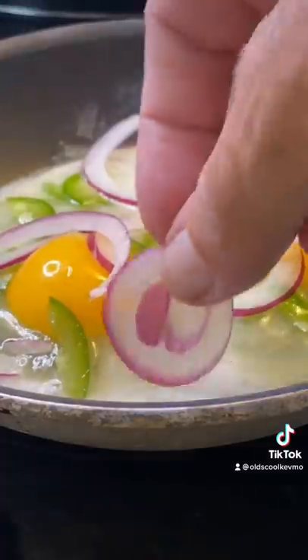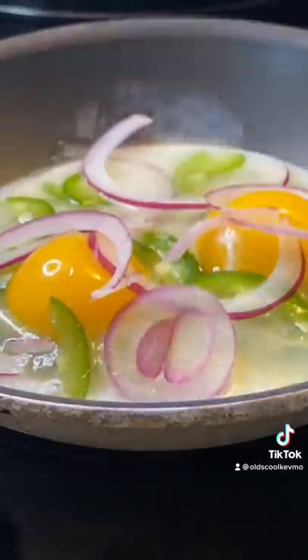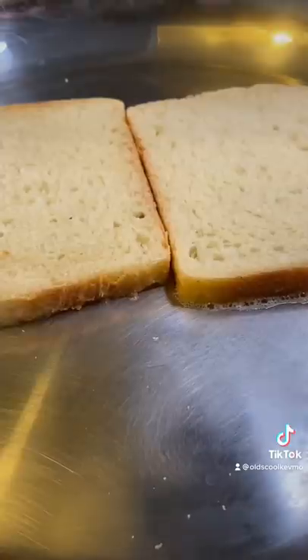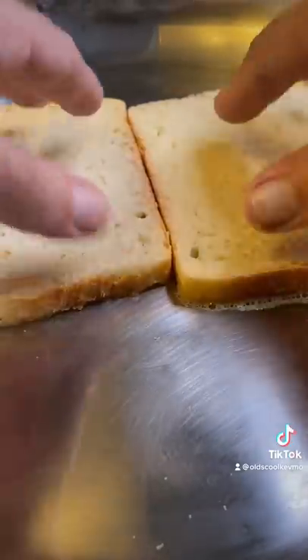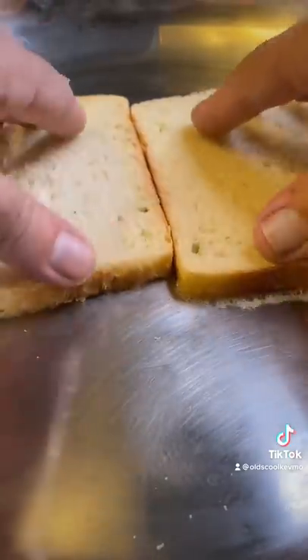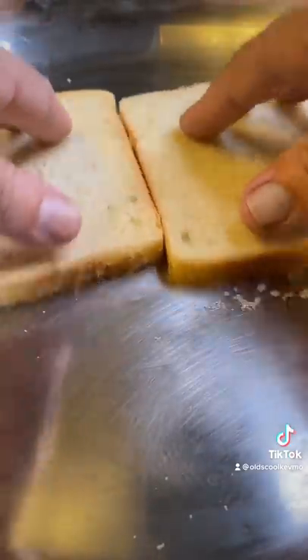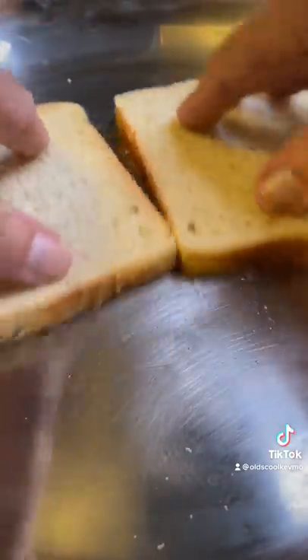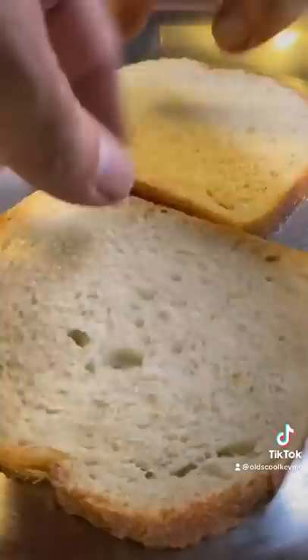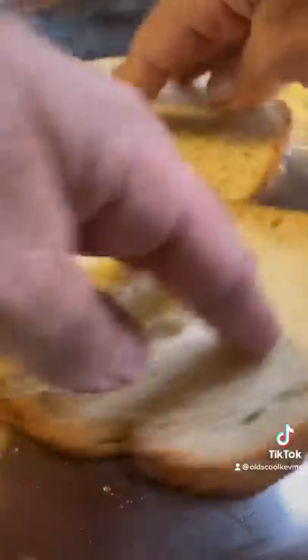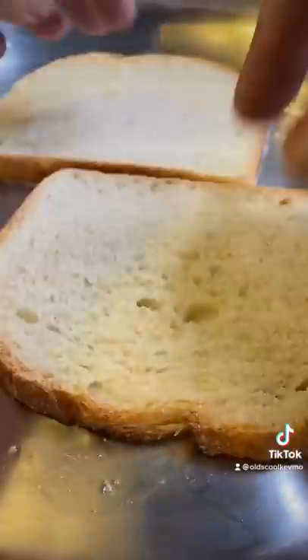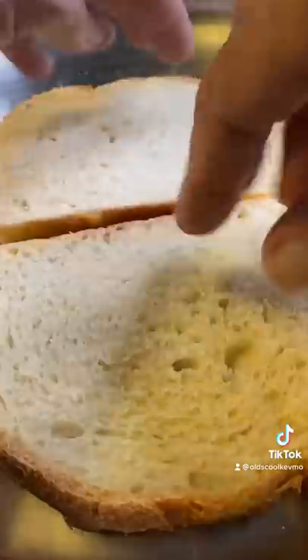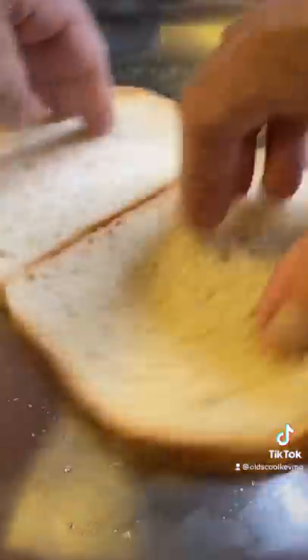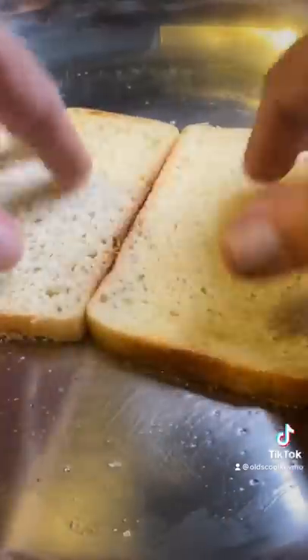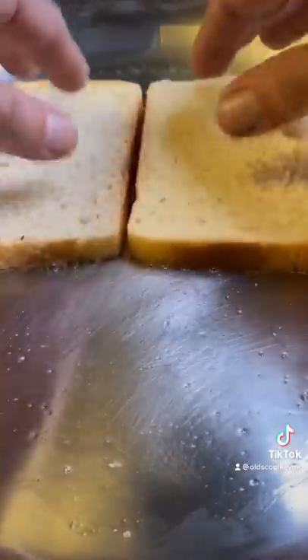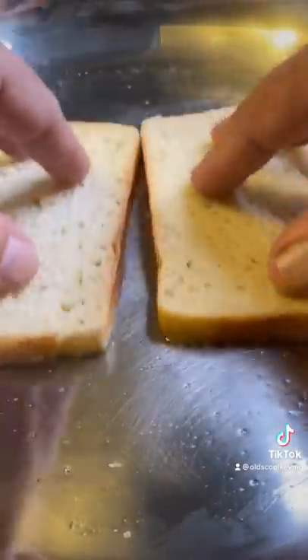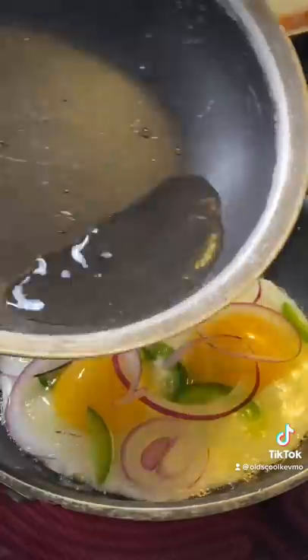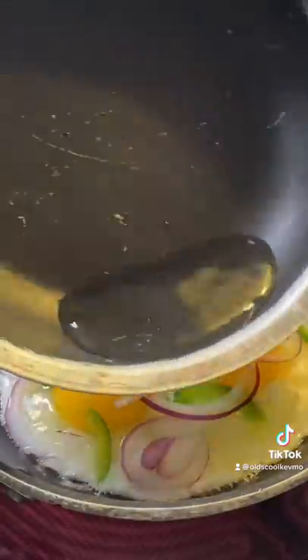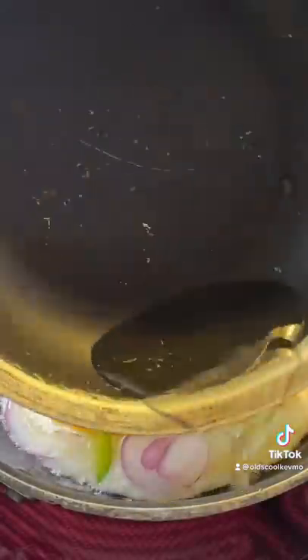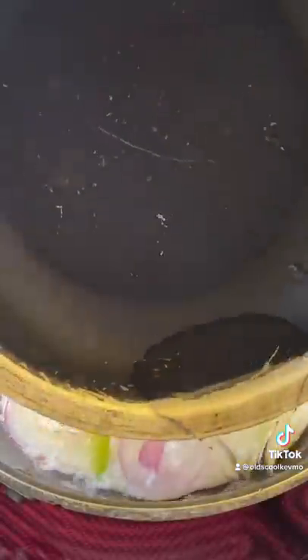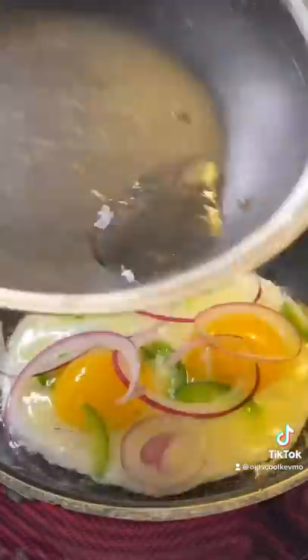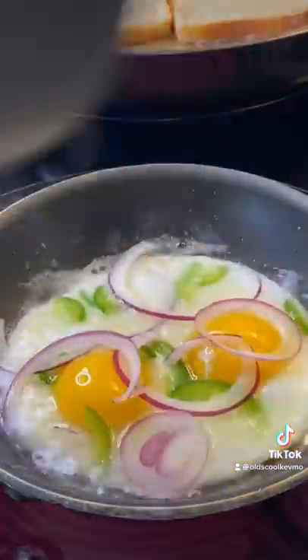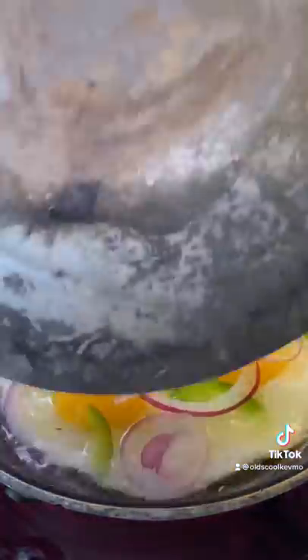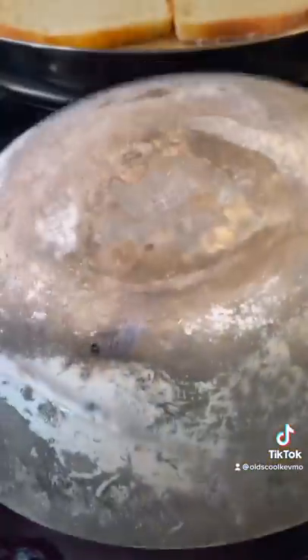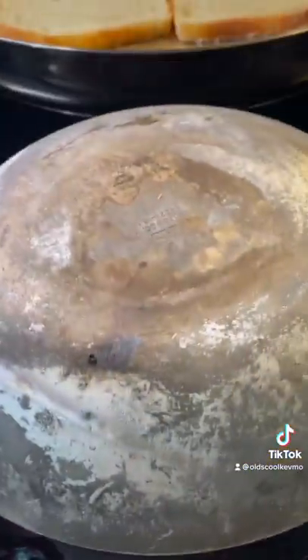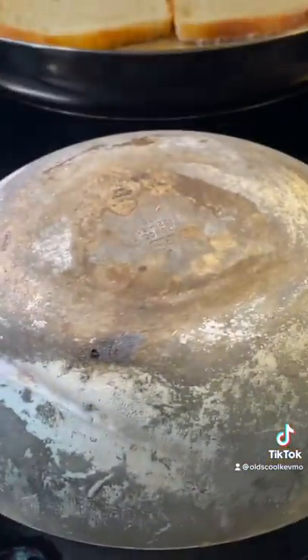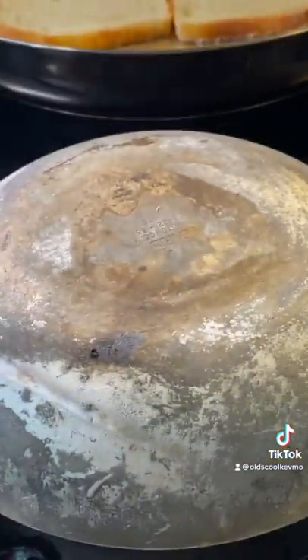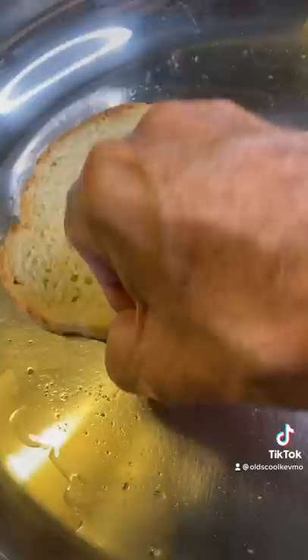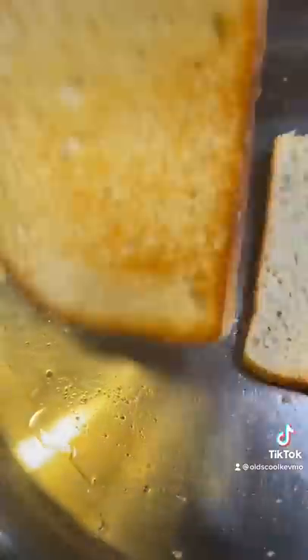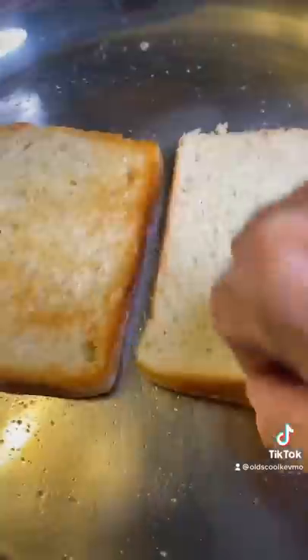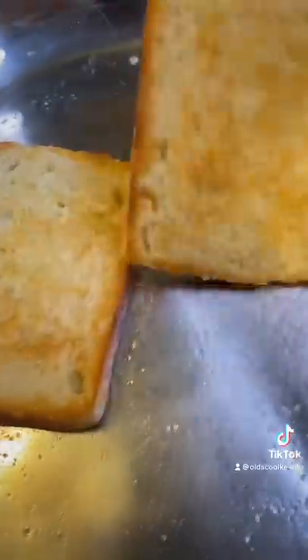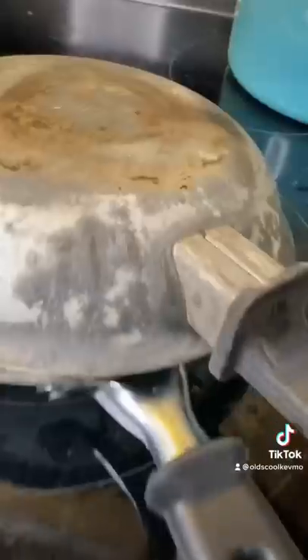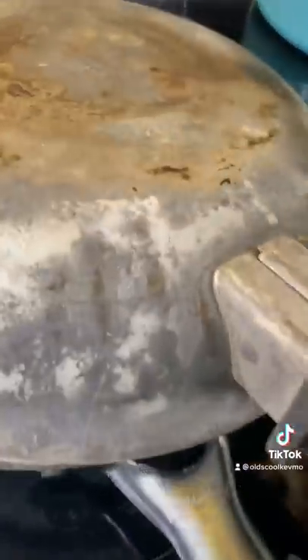Let's check that bread. We want it to go low and slow, get golden brown — we don't want it to burn. We're gonna add a little water. This is called basted eggs — it's a great cooking method.